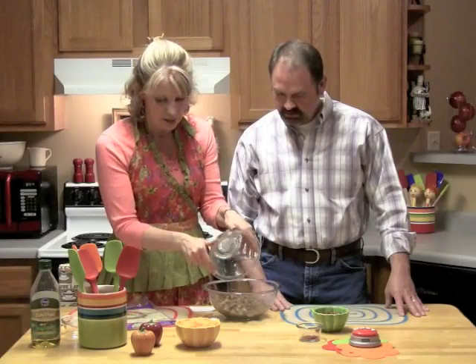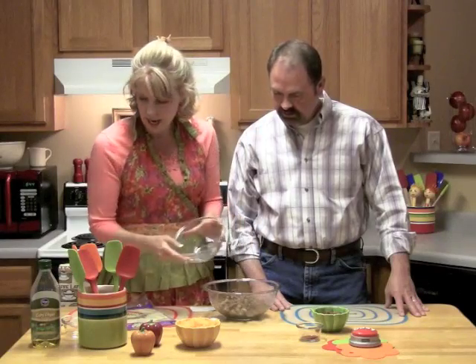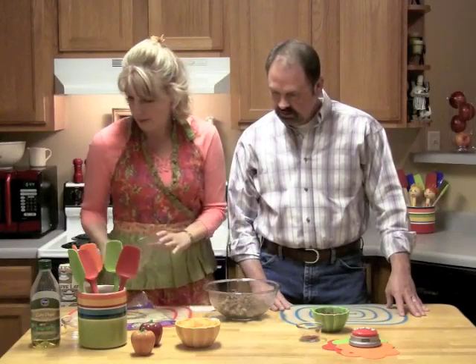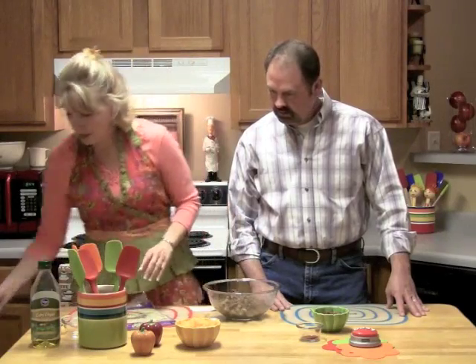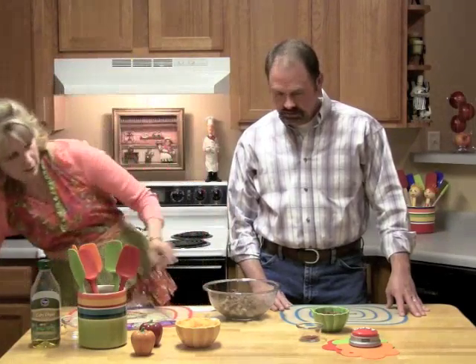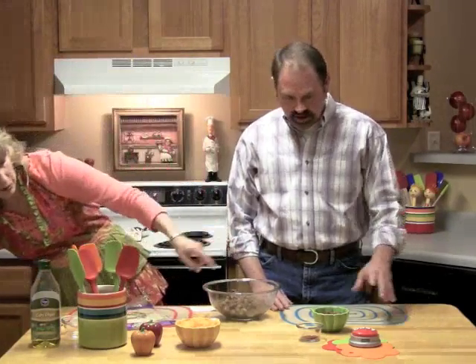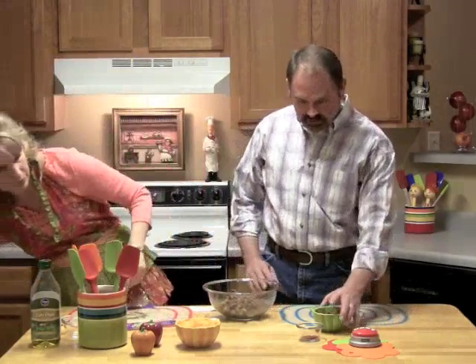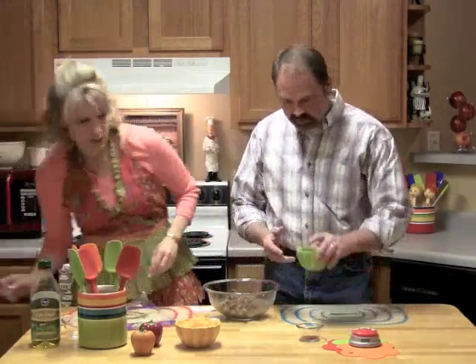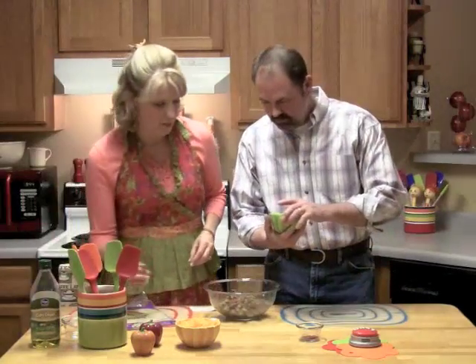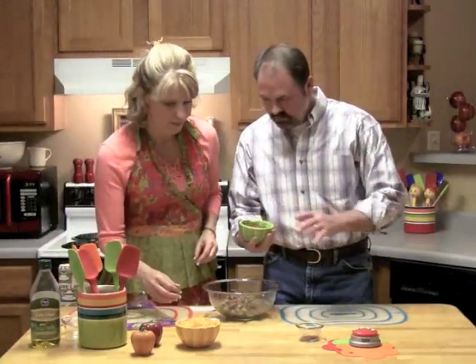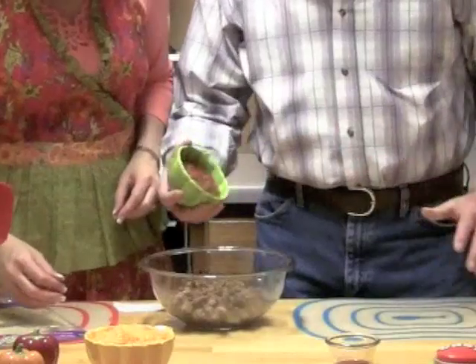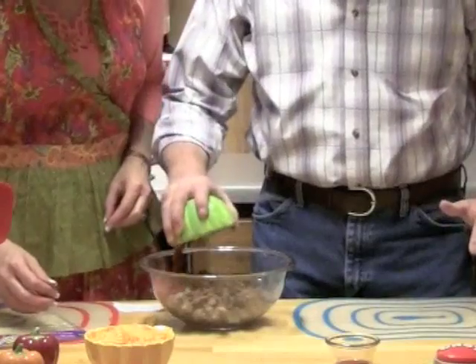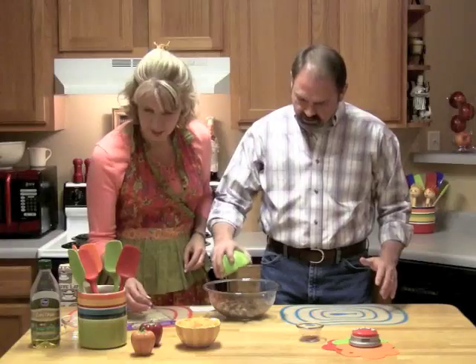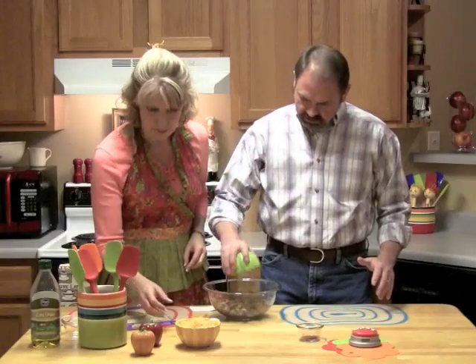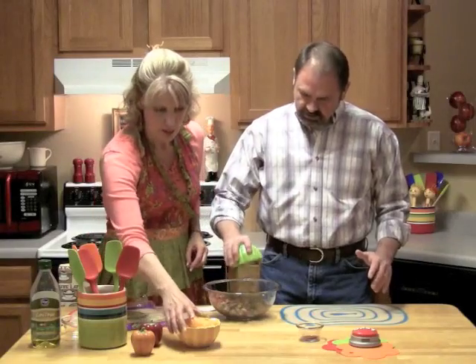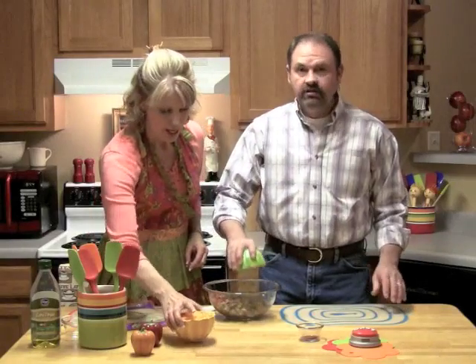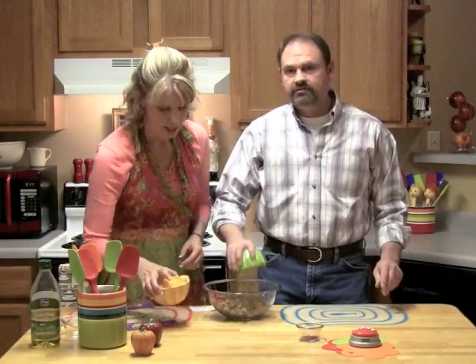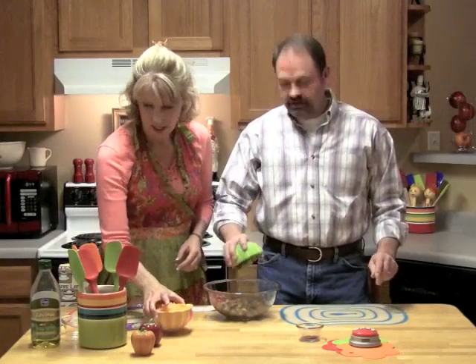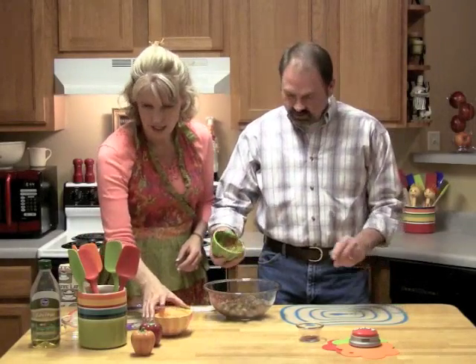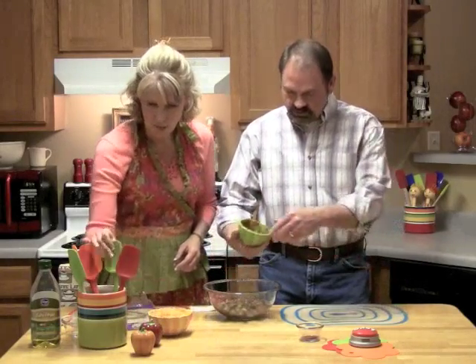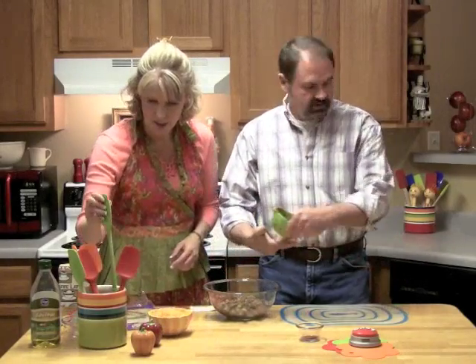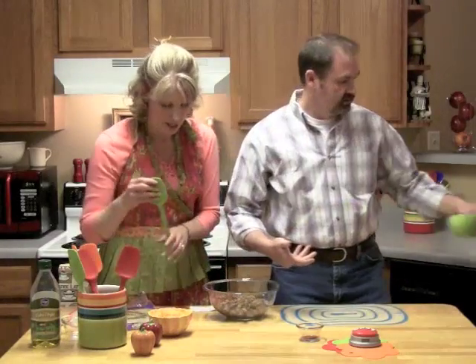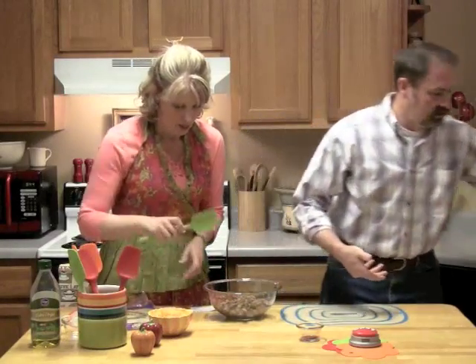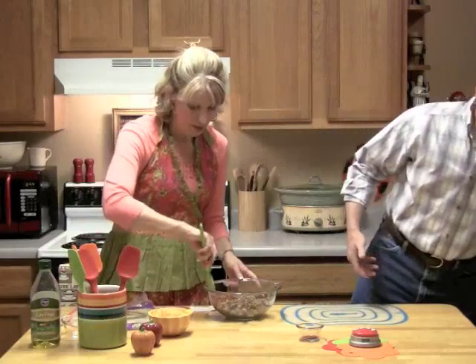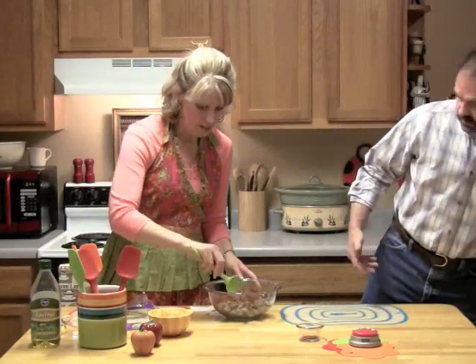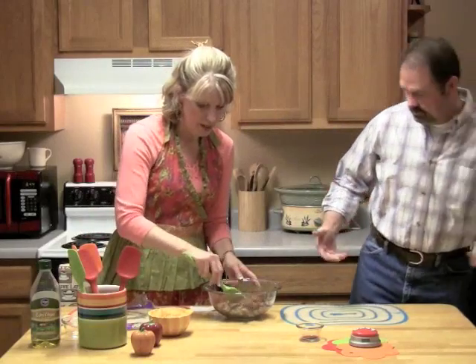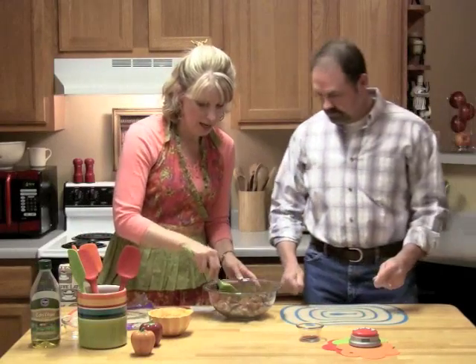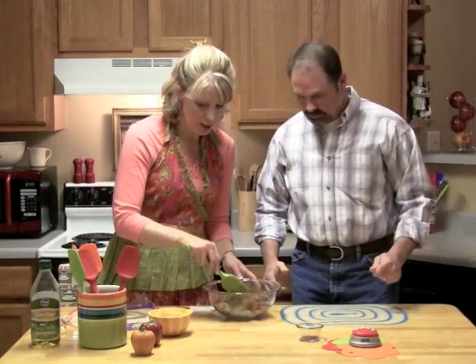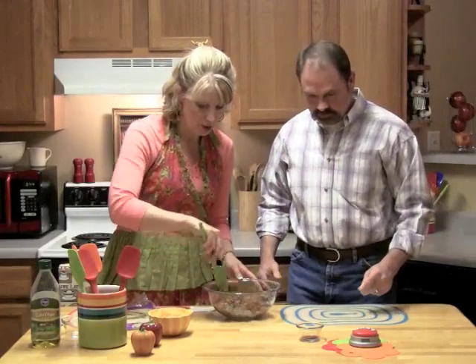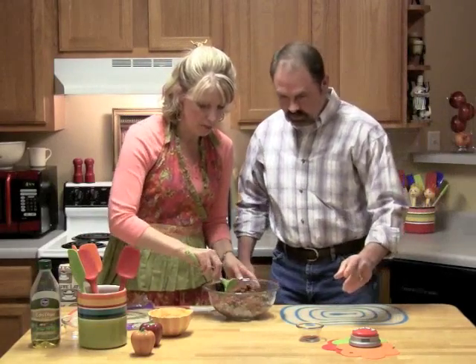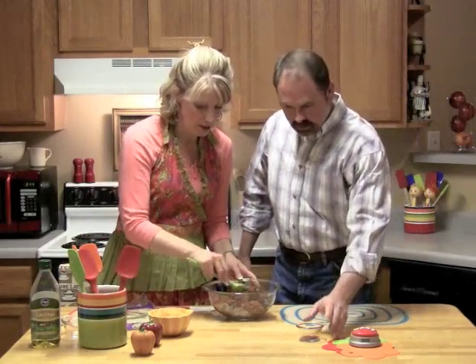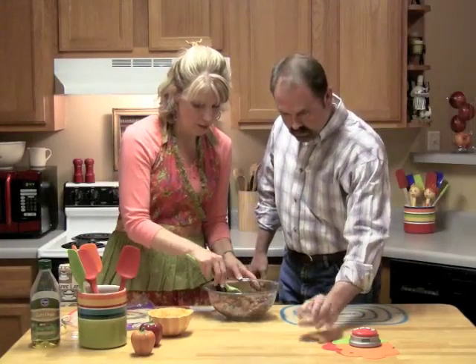Lance is going to add a half a cup of the salsa. The whole thing? Yep. You already pre-measured it, right? Yep. She doesn't trust me to get a half a cup, so she just does it for me. We're going to mix this up and then he's going to add the two tablespoons of chili powder that I have over there.